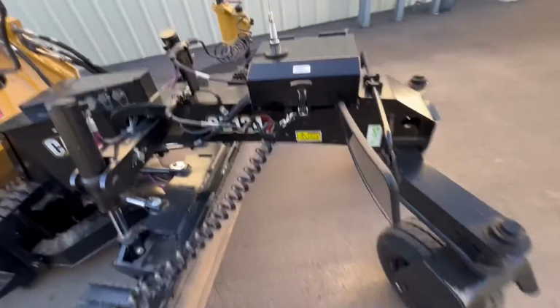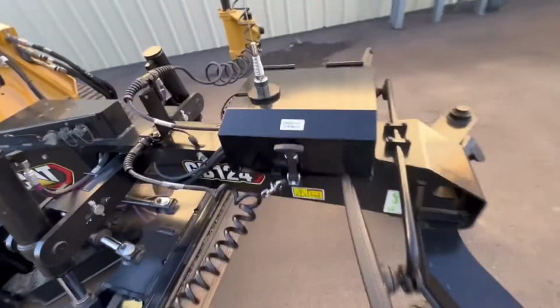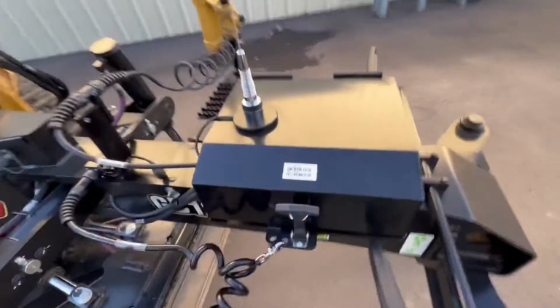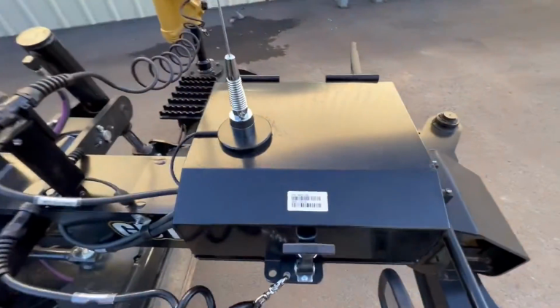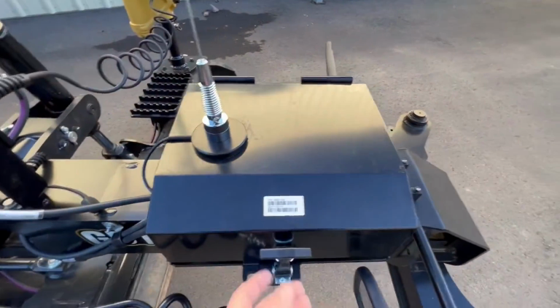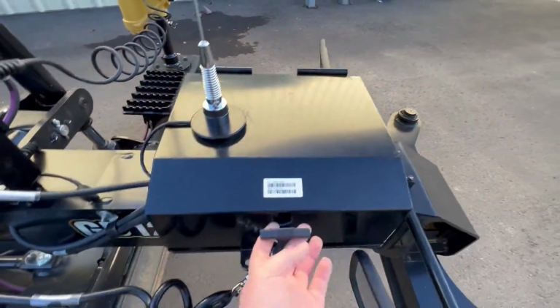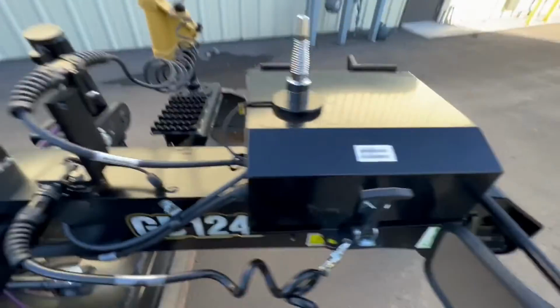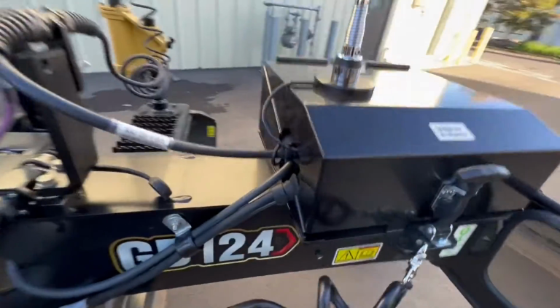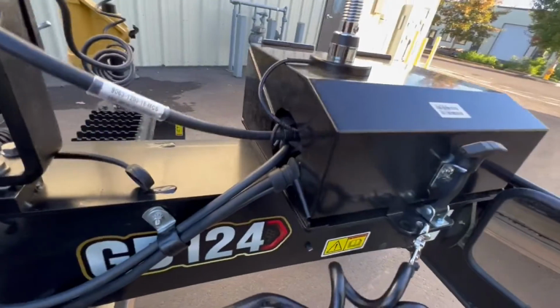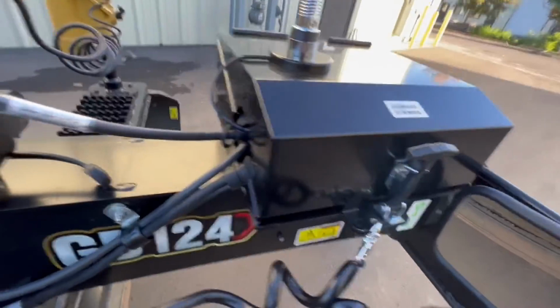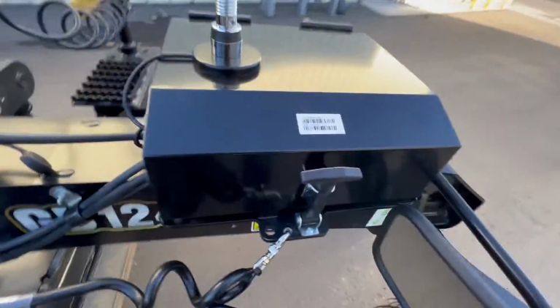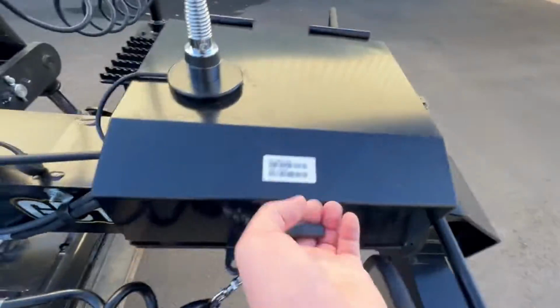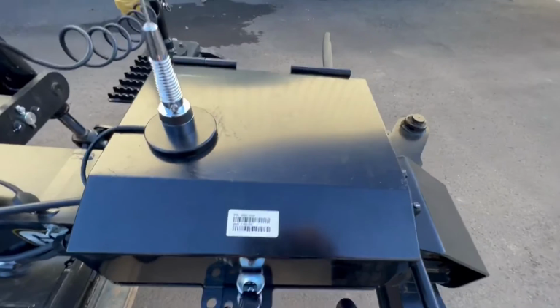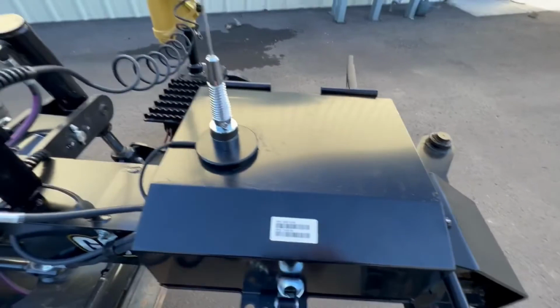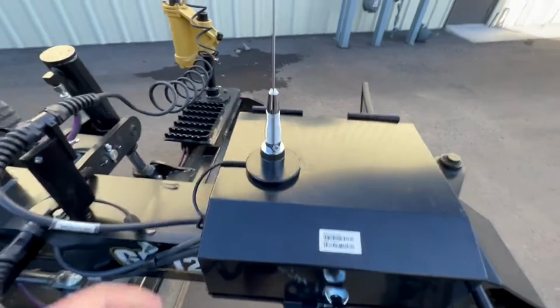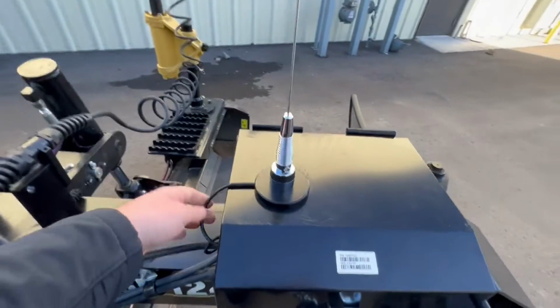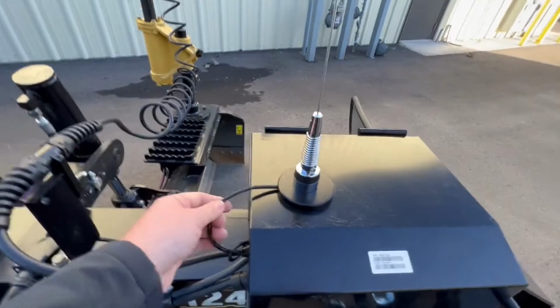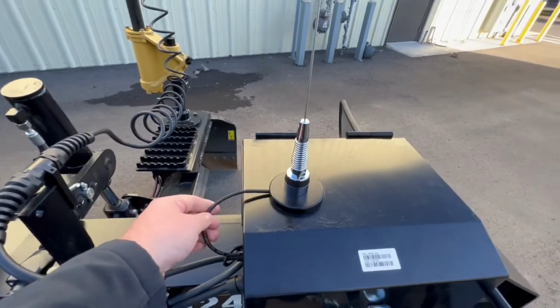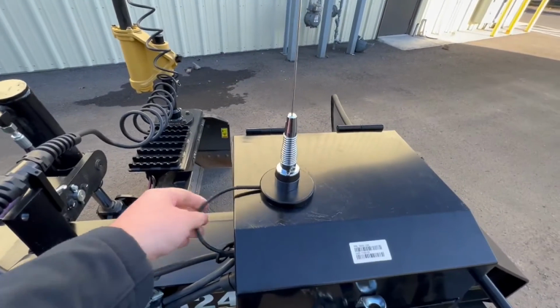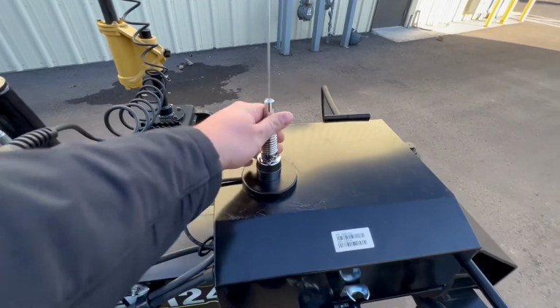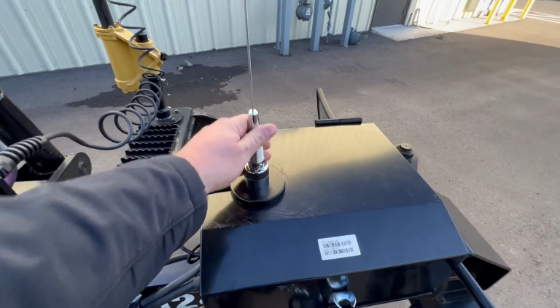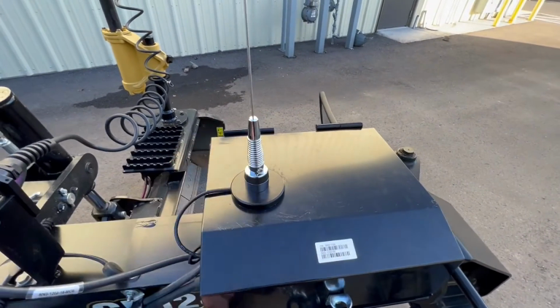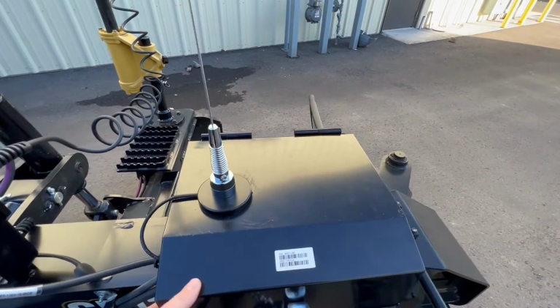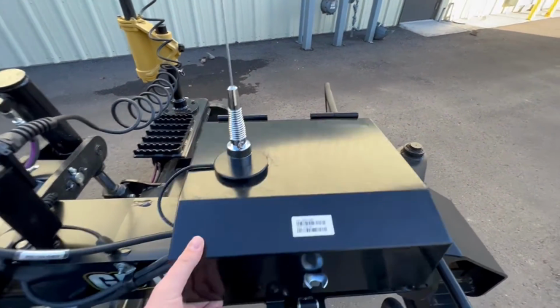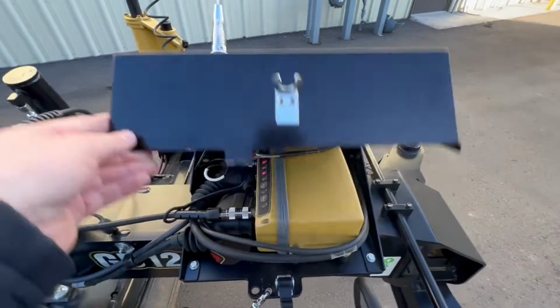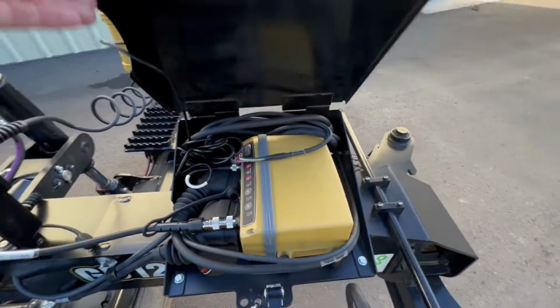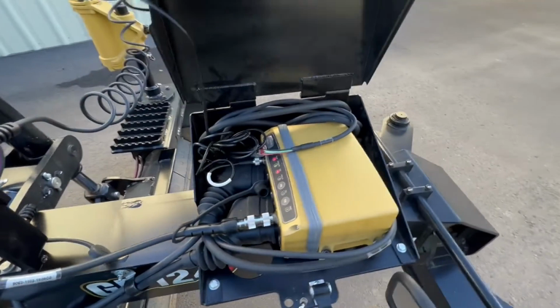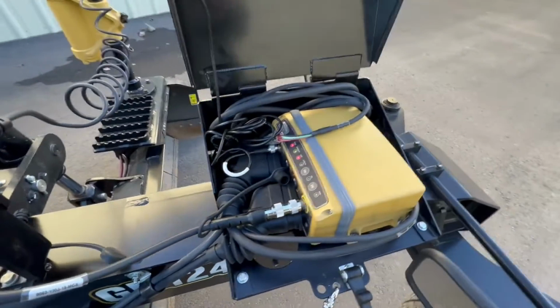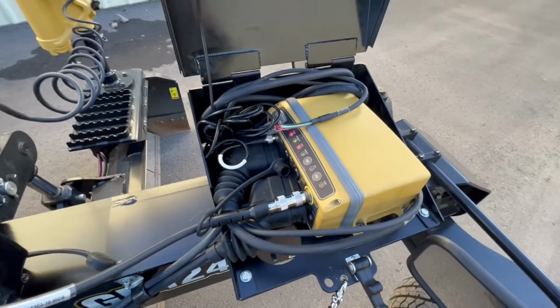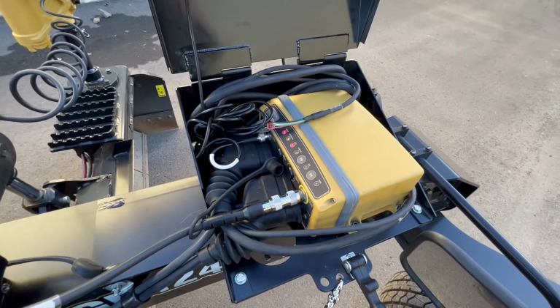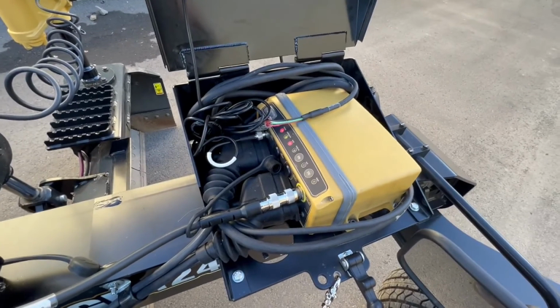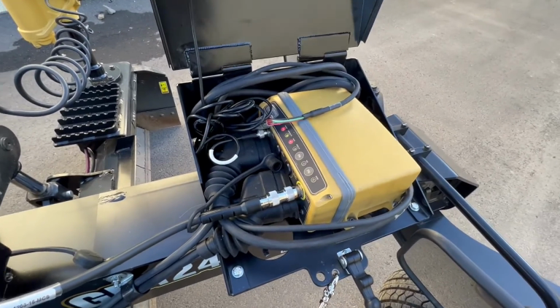And here we got the MCR3 control box, this is just welded on. This is the radio antenna, just mag mounted right onto the top of the box here. And here we got the MCR3.